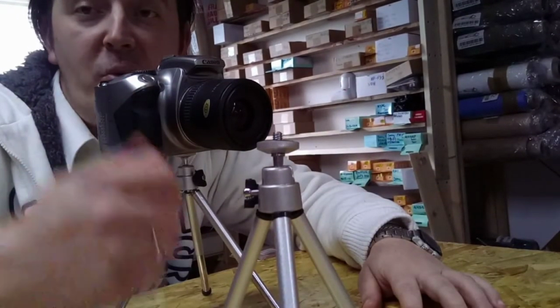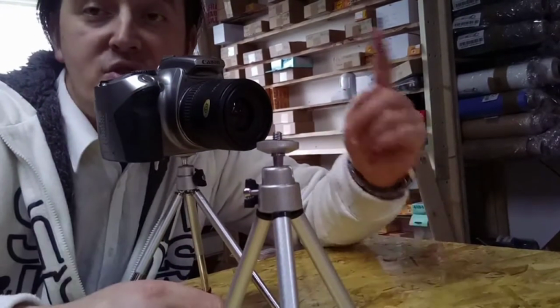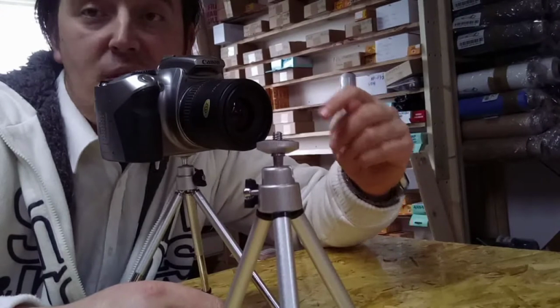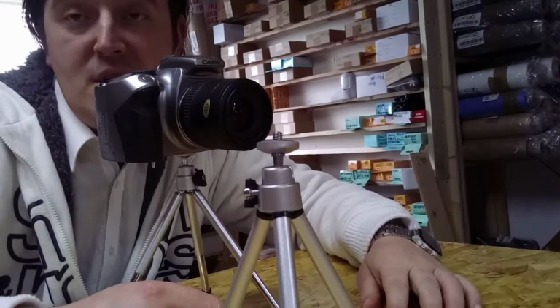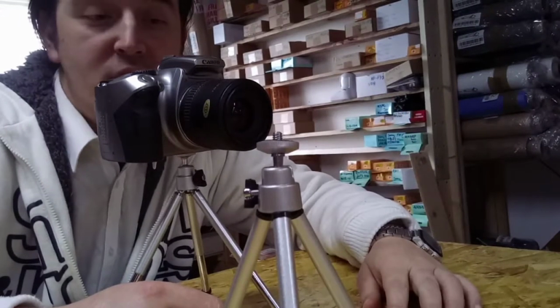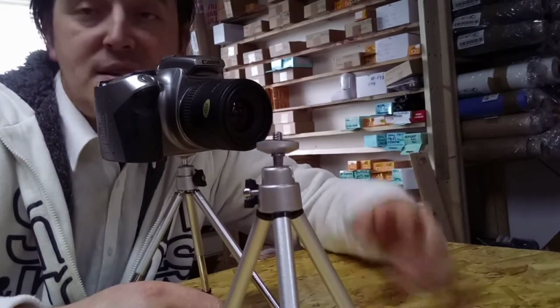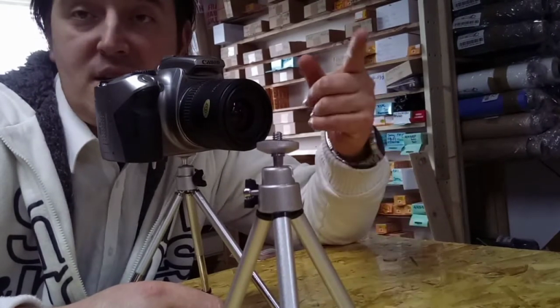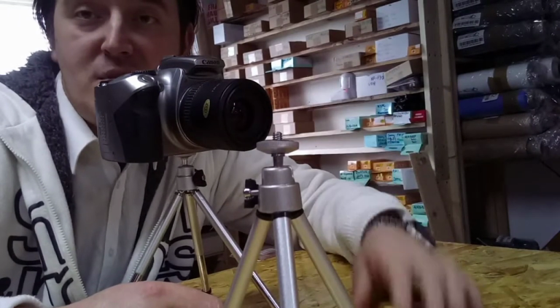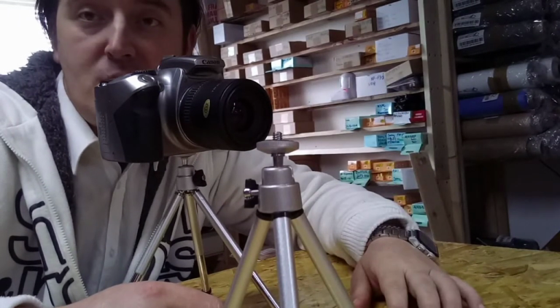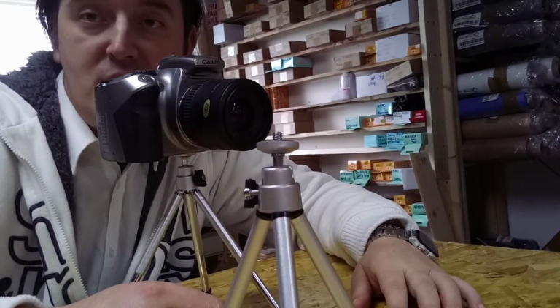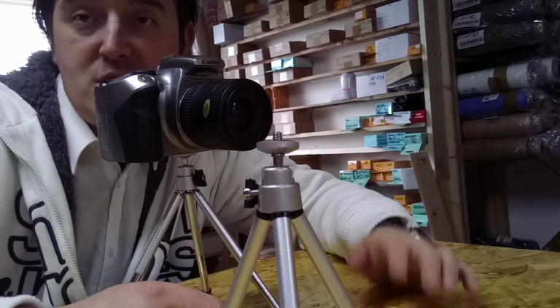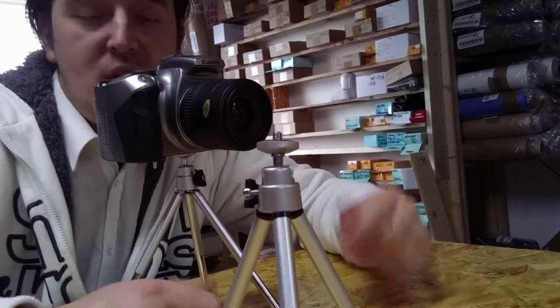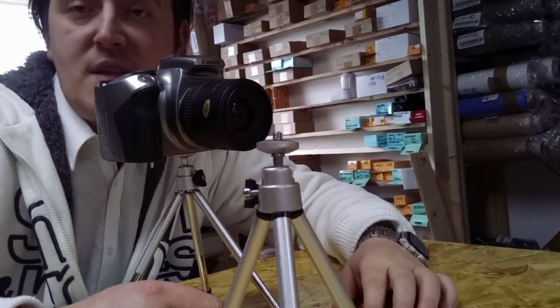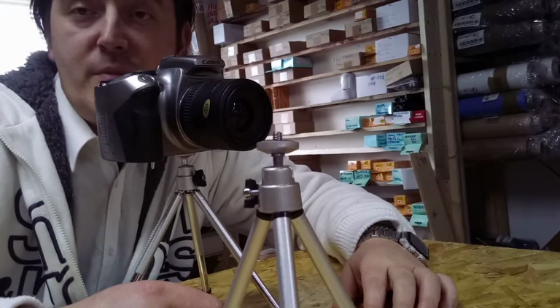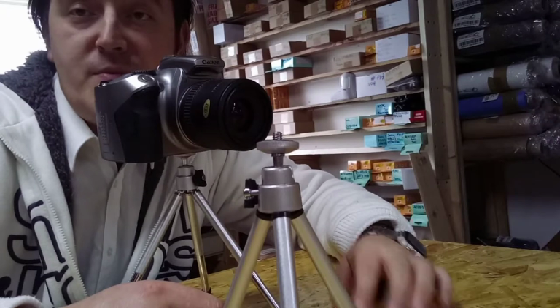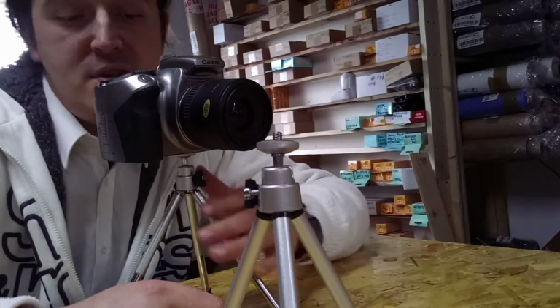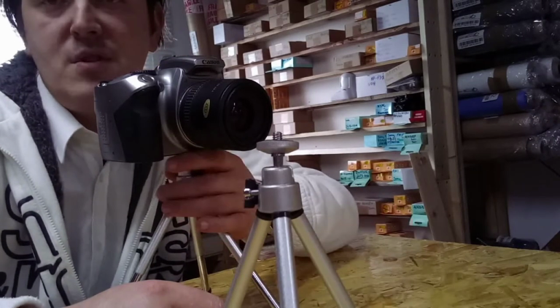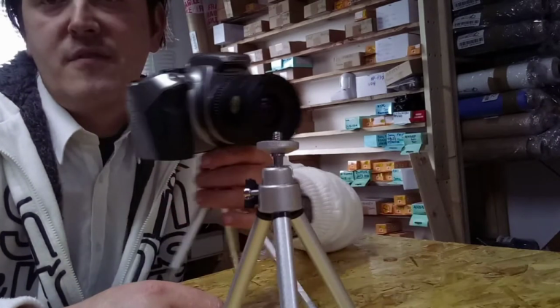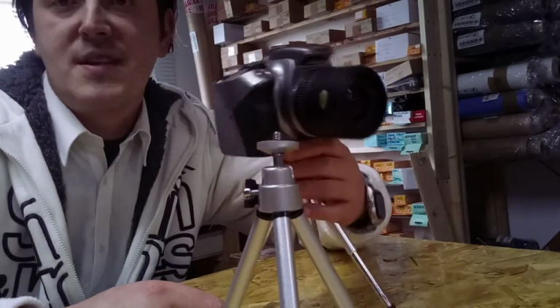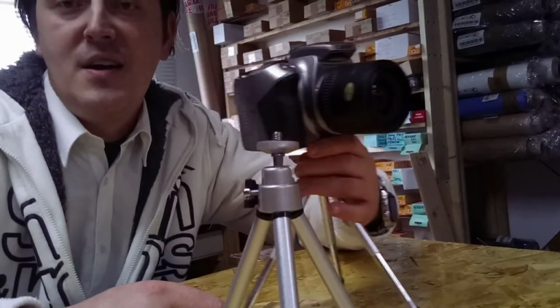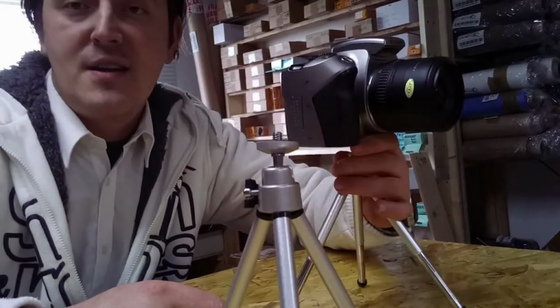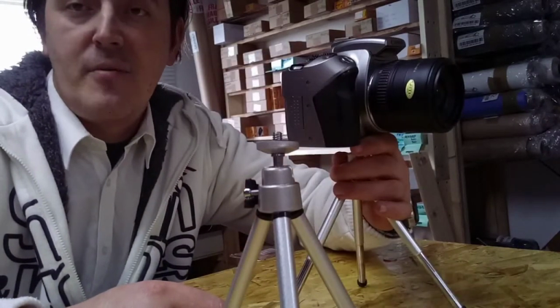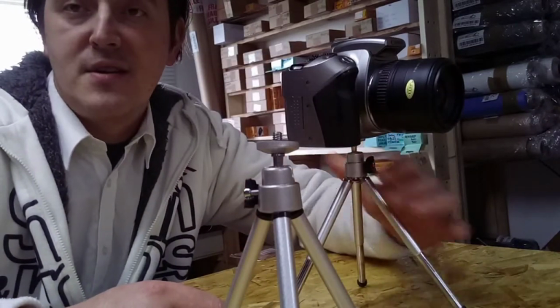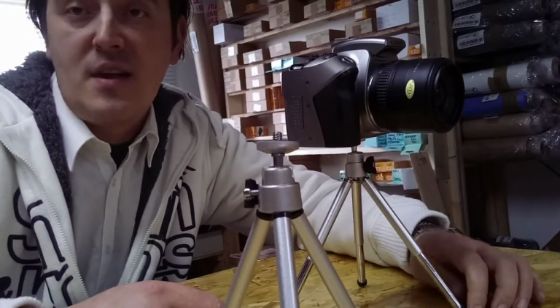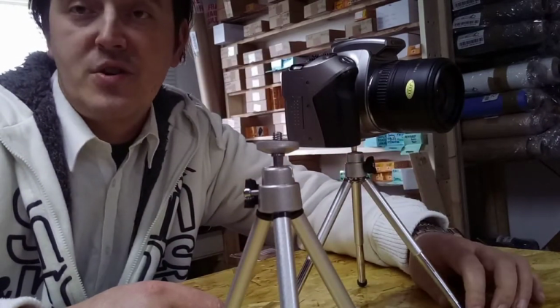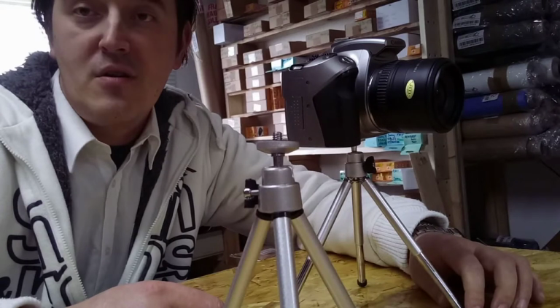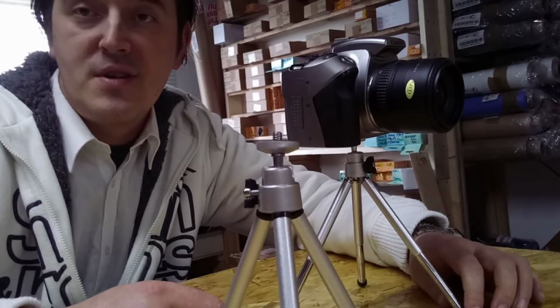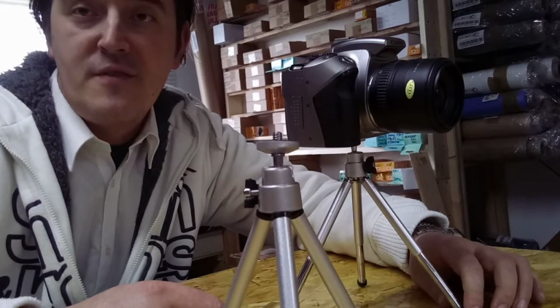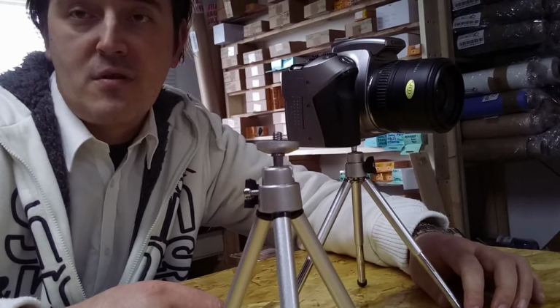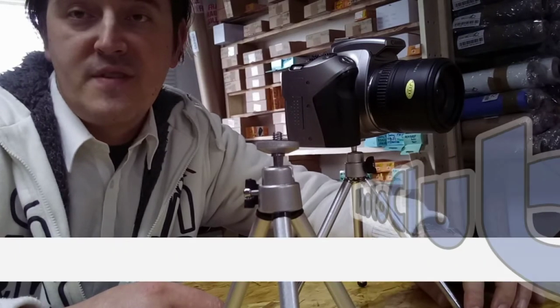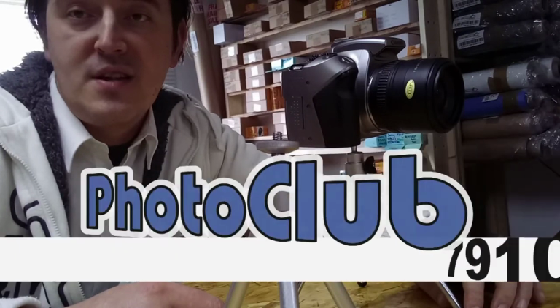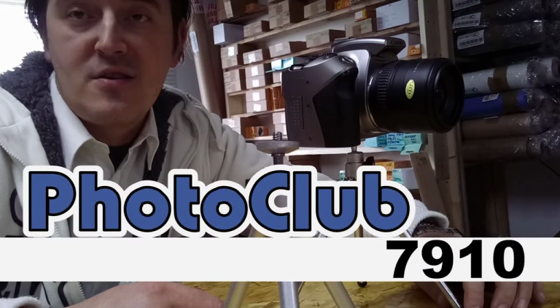With remote control and a time release, if you want to be involved in the image yourself, this tripod is perfectly suitable for DSLR cameras. Thanks for watching, all the best - this is from Photoclub7910.com.